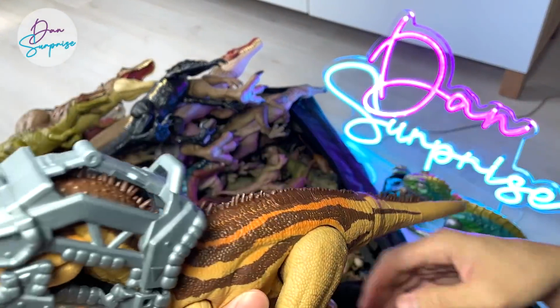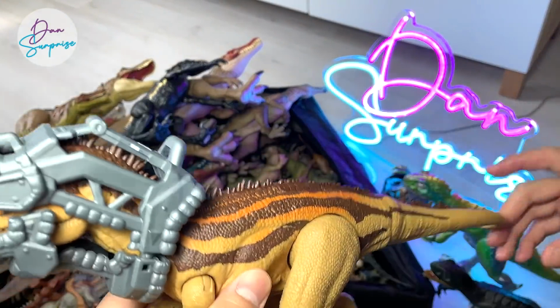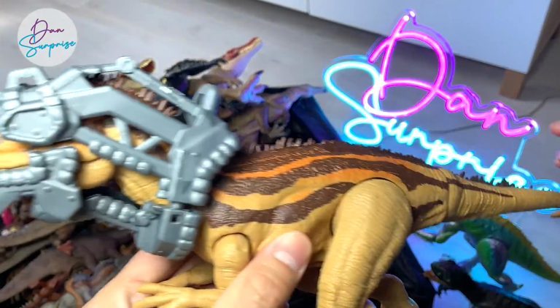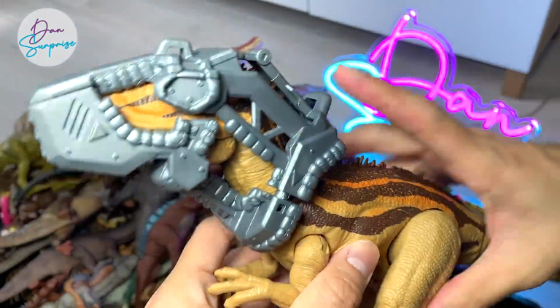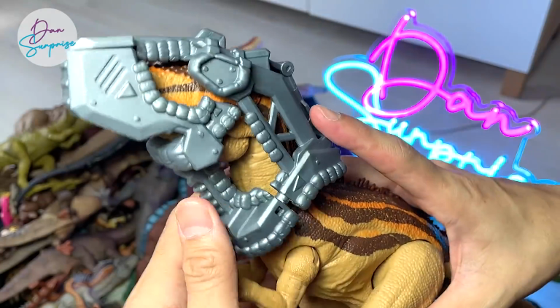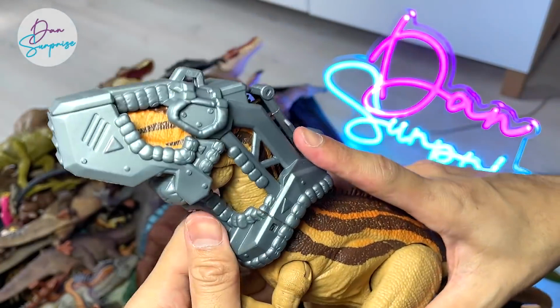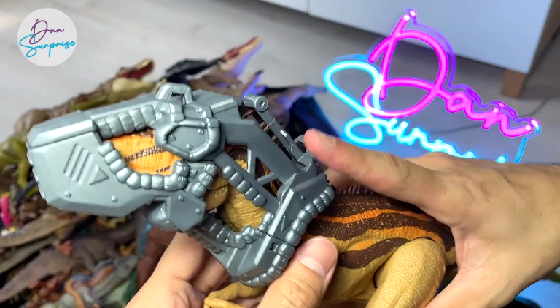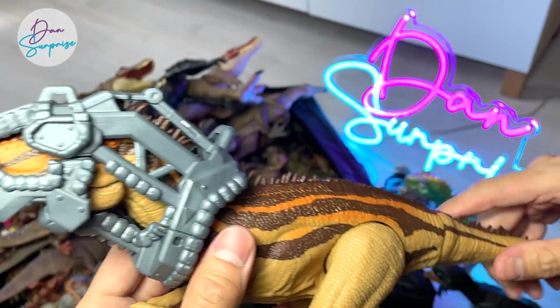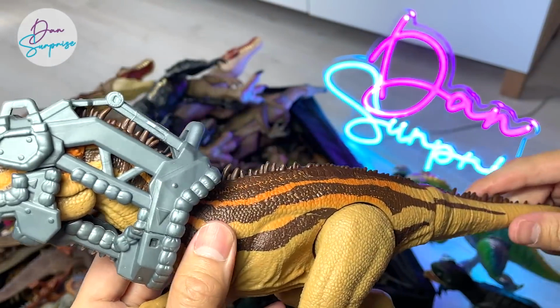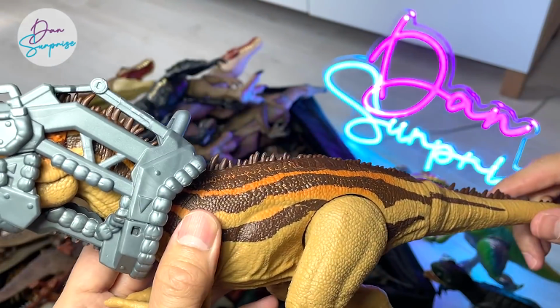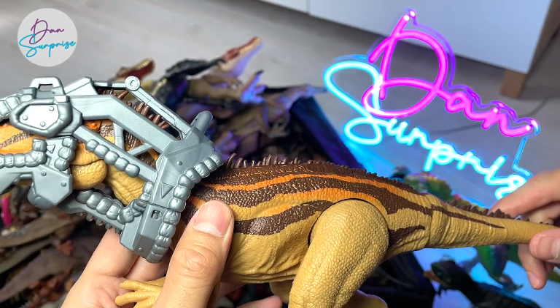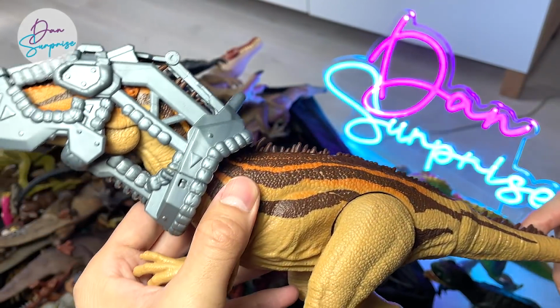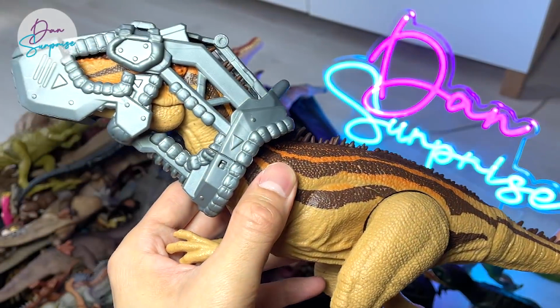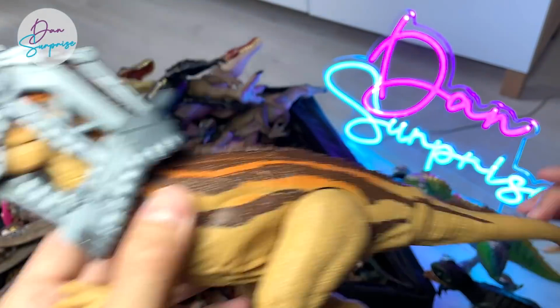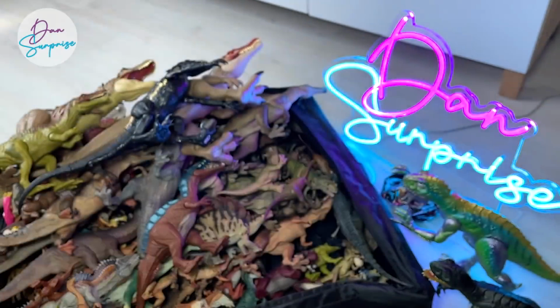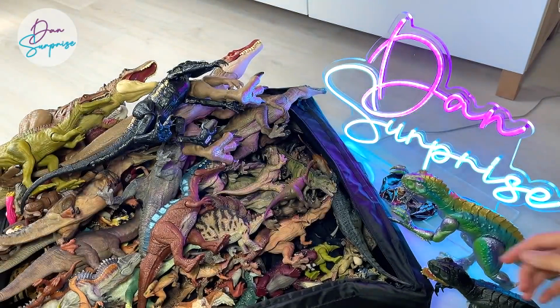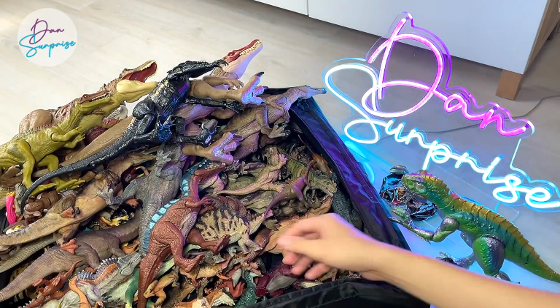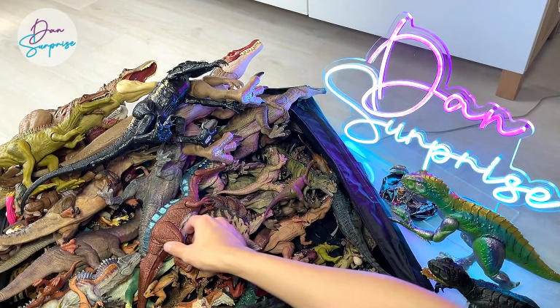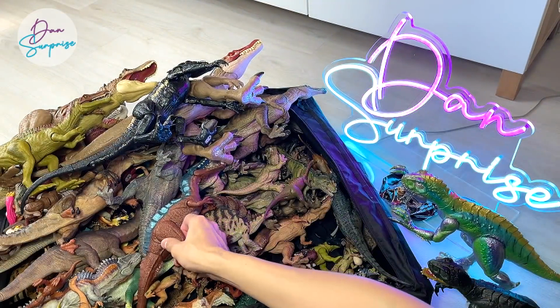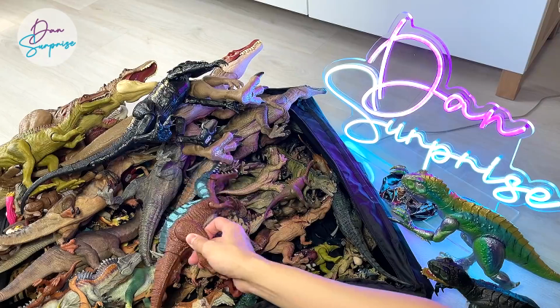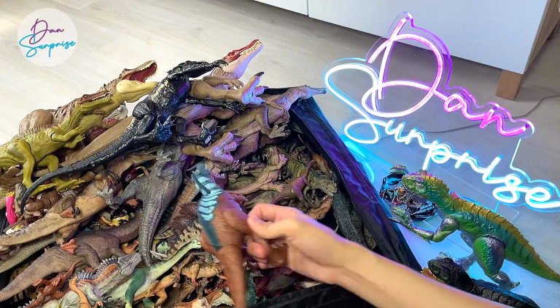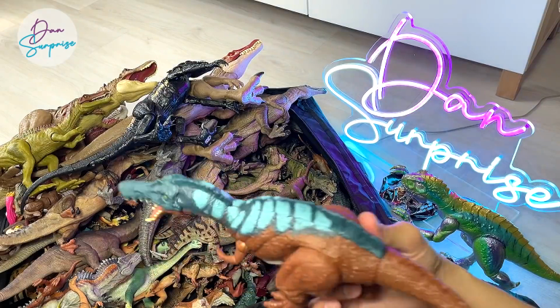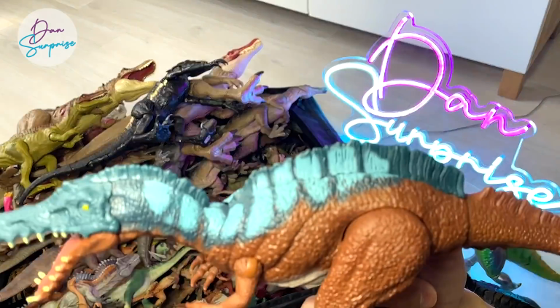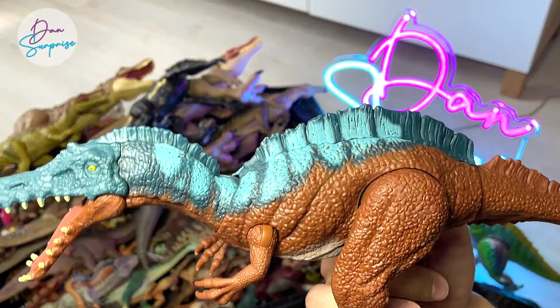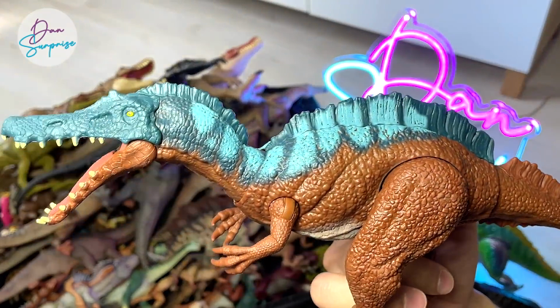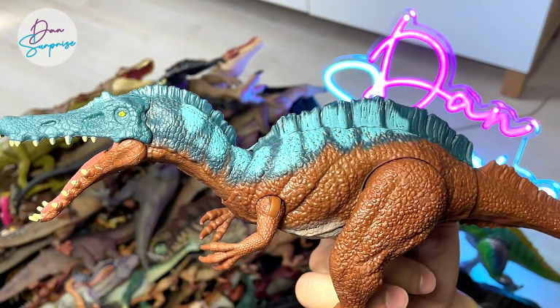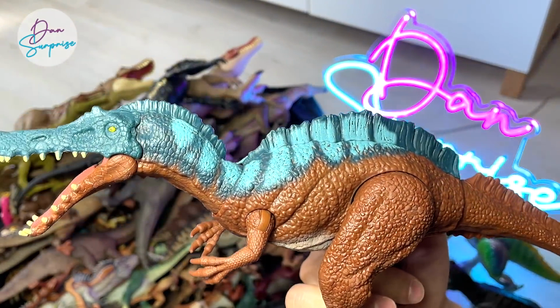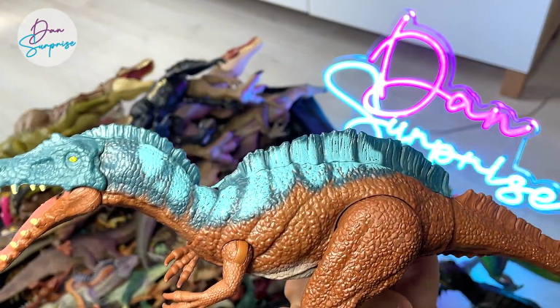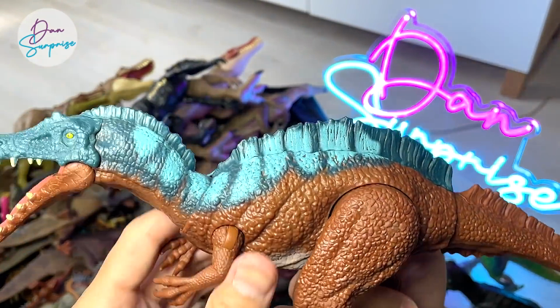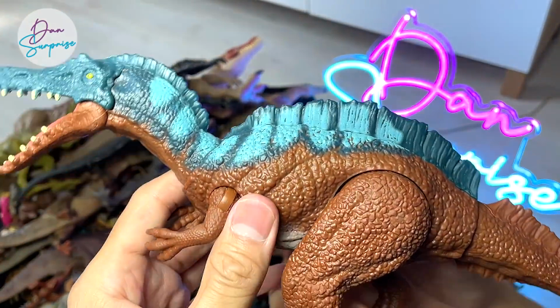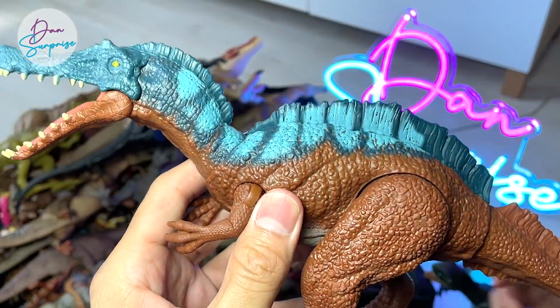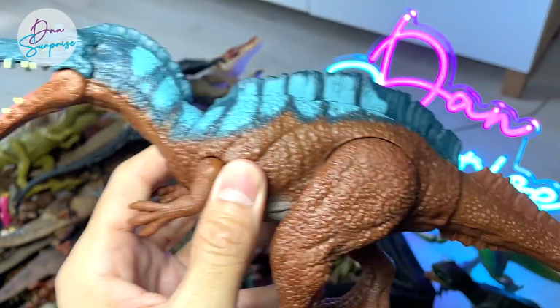Probably we can do a repaint of a Carcharodontosaurus as well — that would be really cool. Irritator is also another candidate that we can do for a repaint.